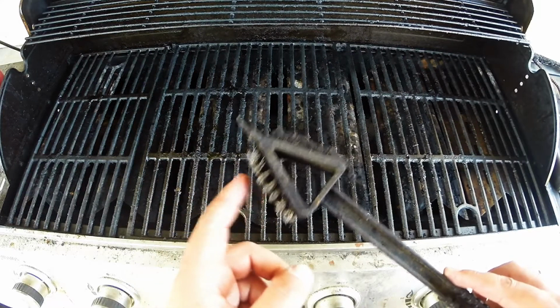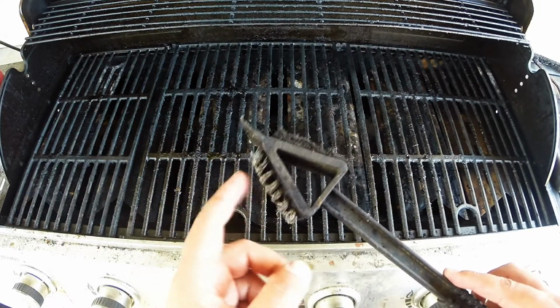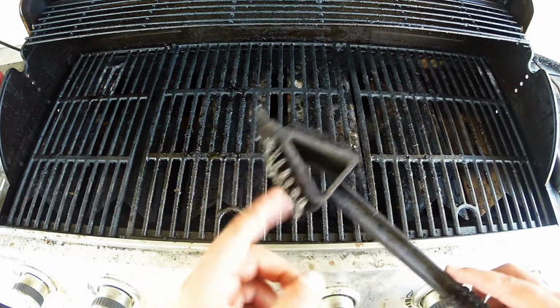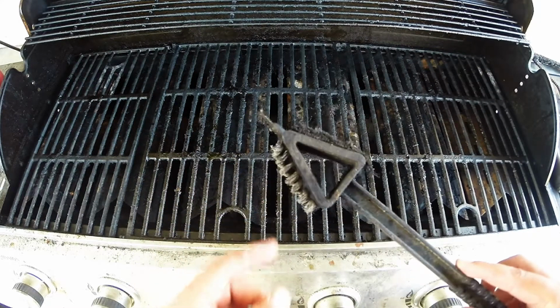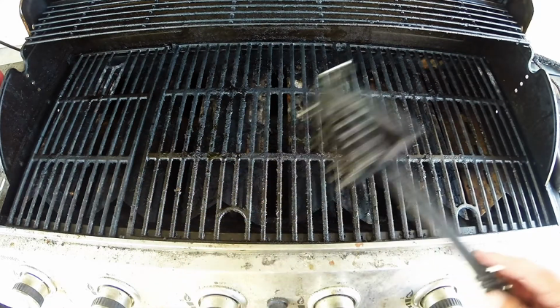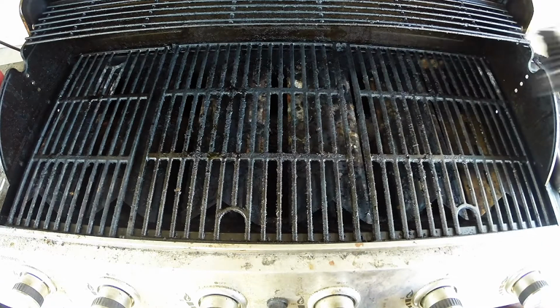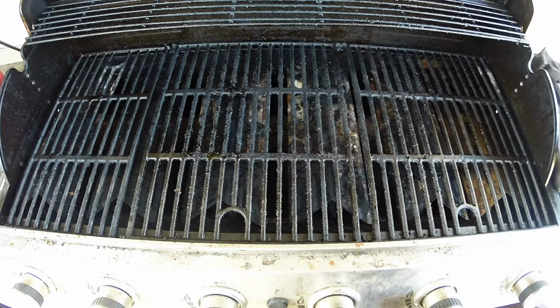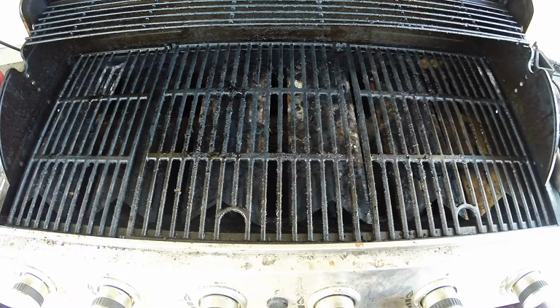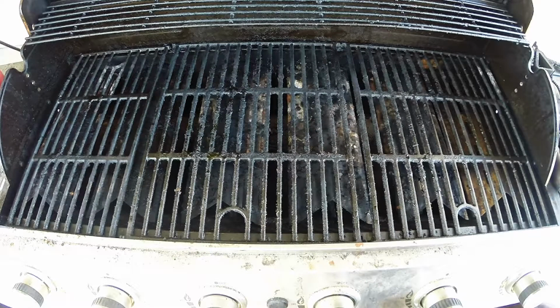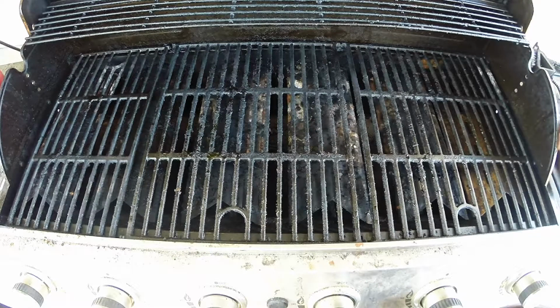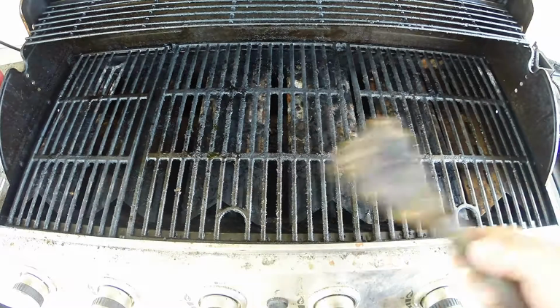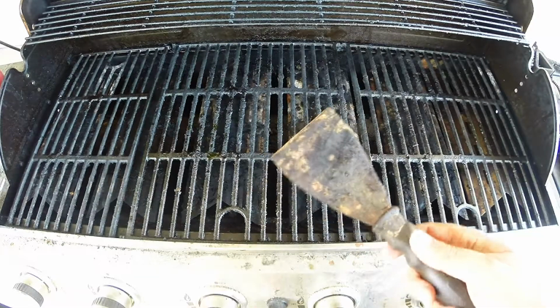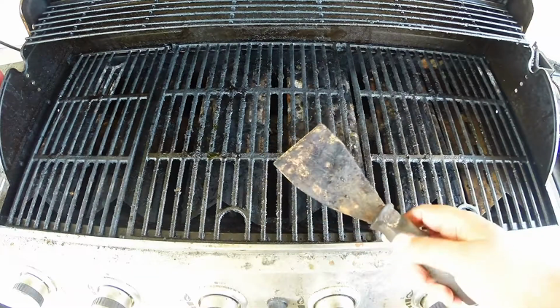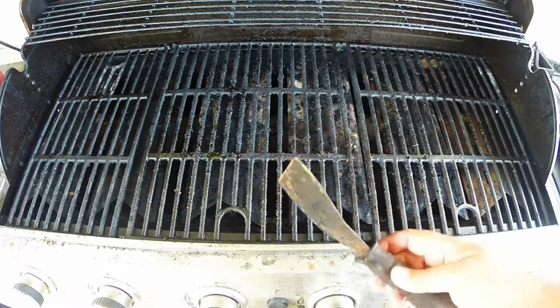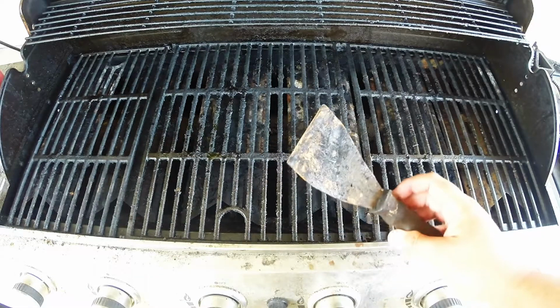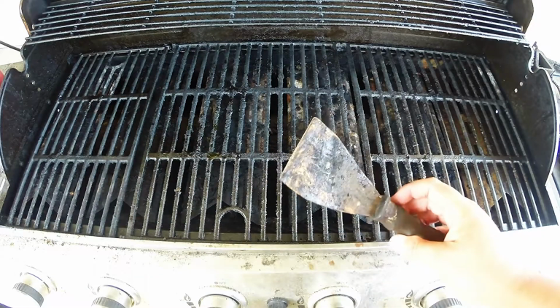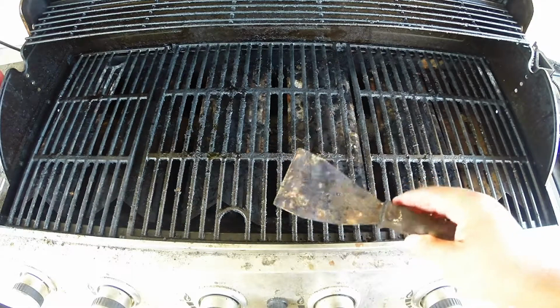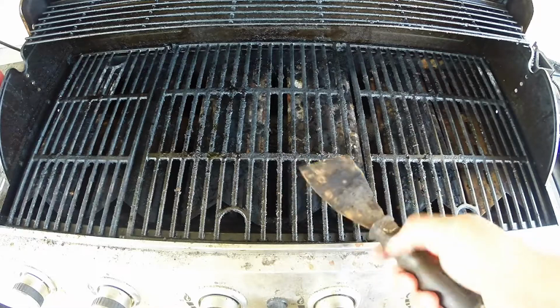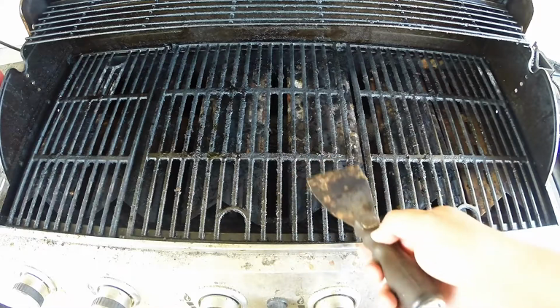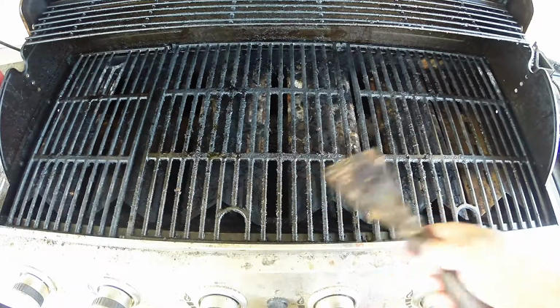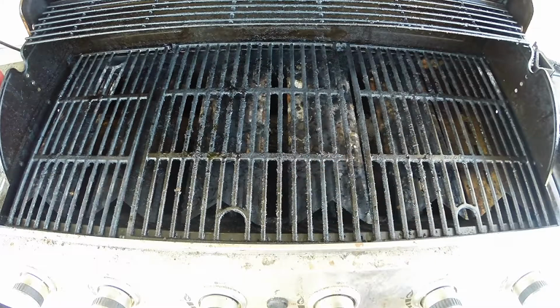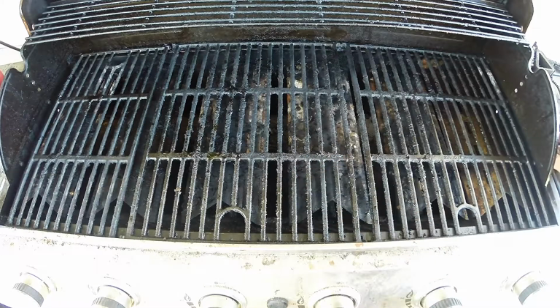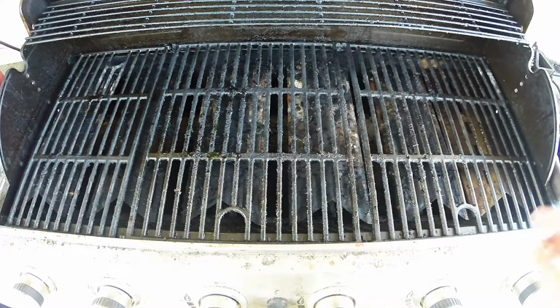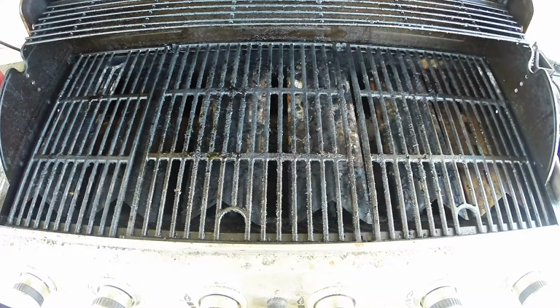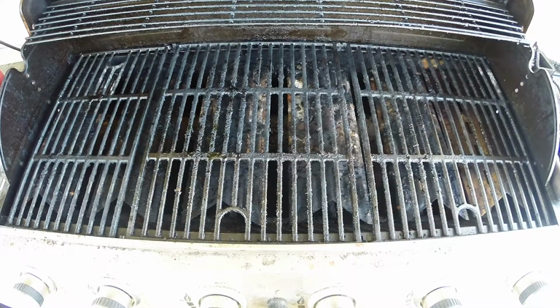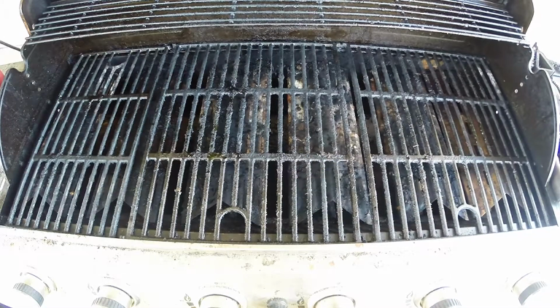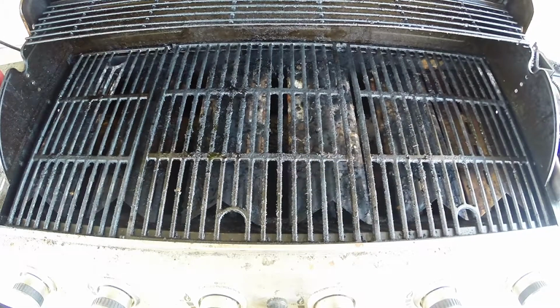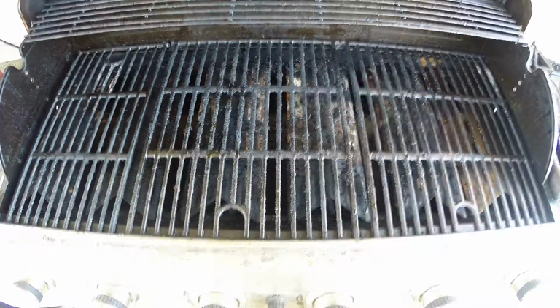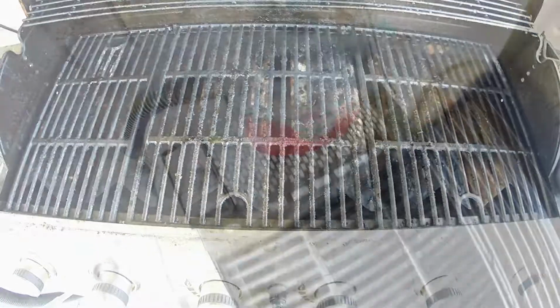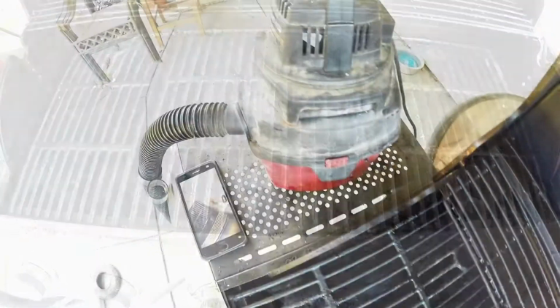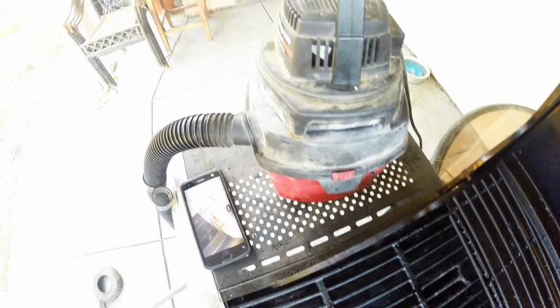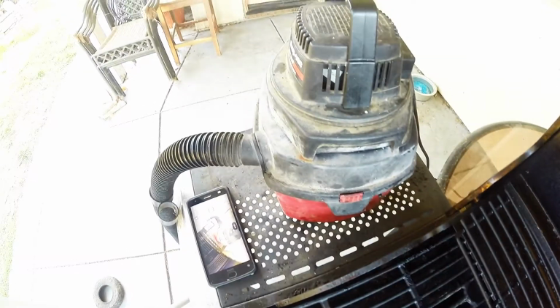I'm also going to be using a metal scraper to scrape off some of that gunk that adheres to the bottom of my pan. And I'm also going to be vacuuming it out with a small one-gallon shop vac.